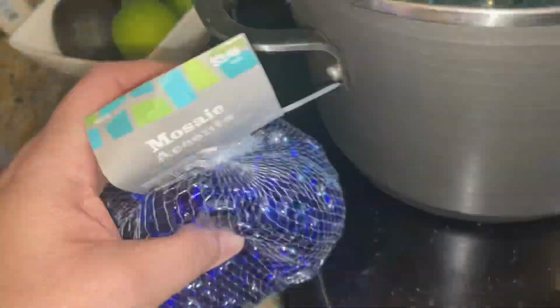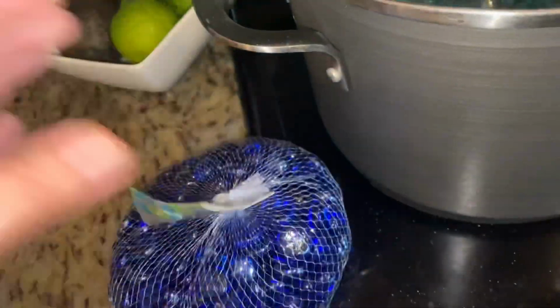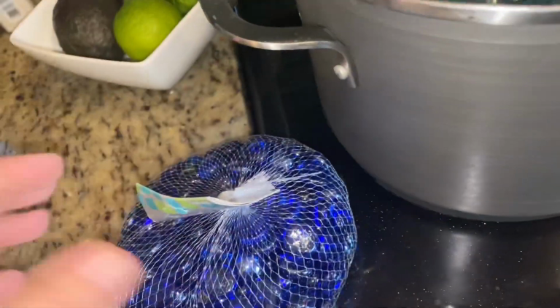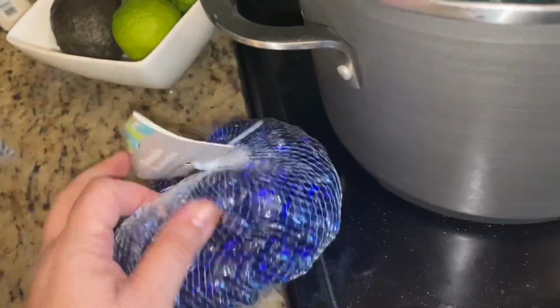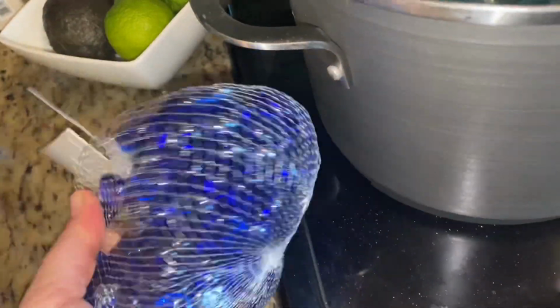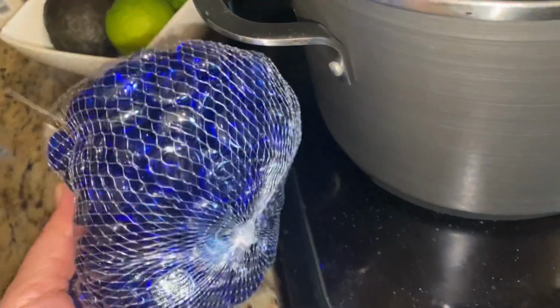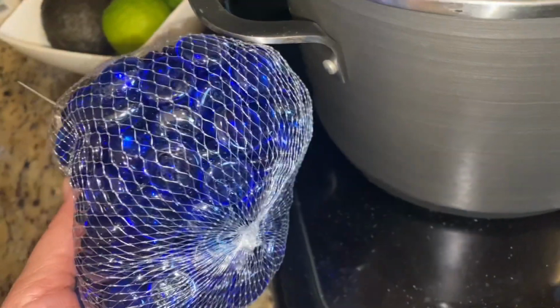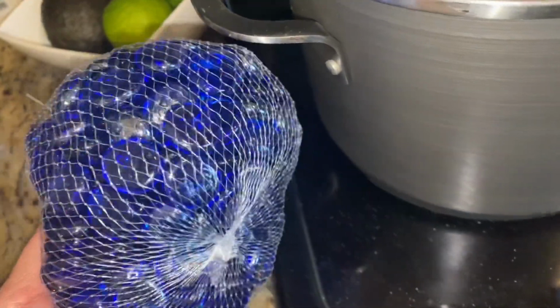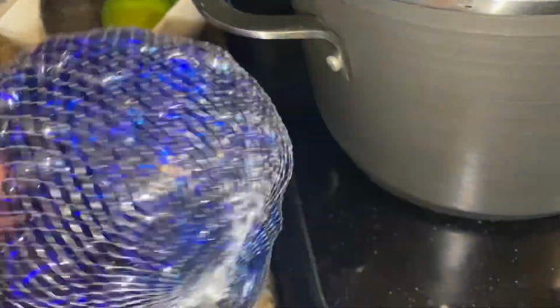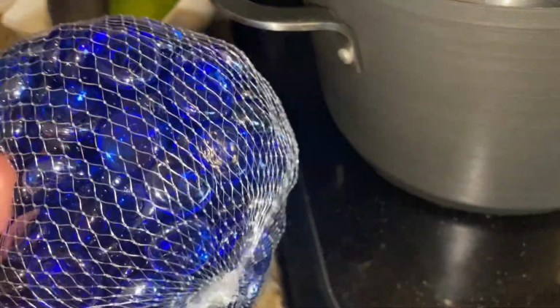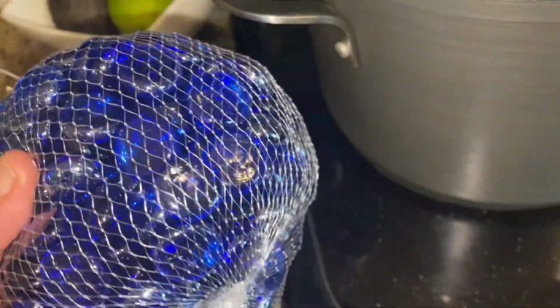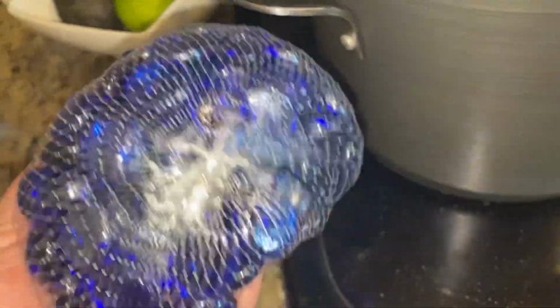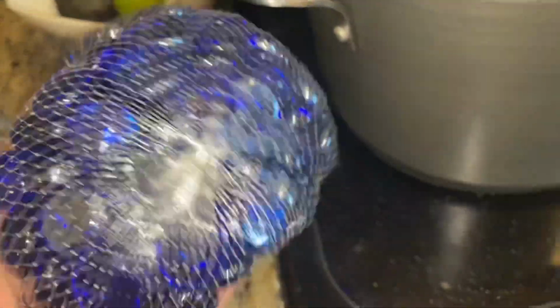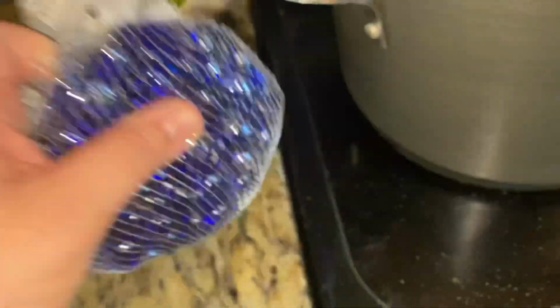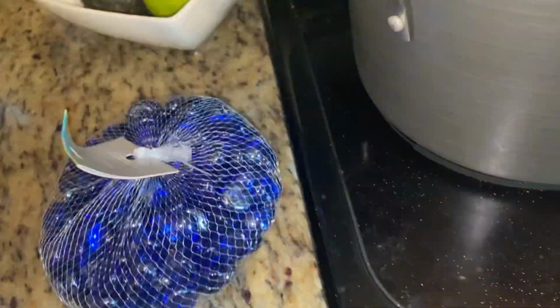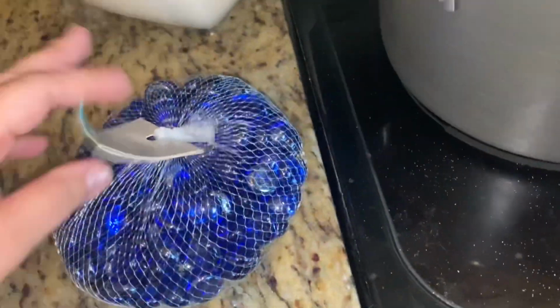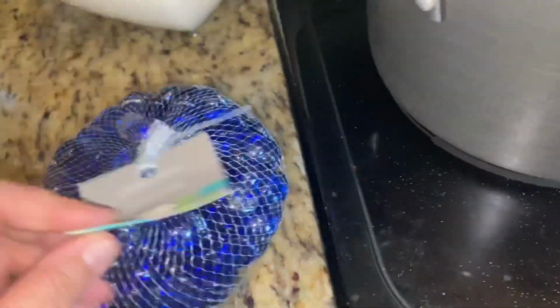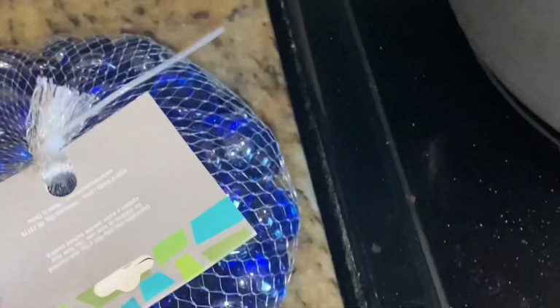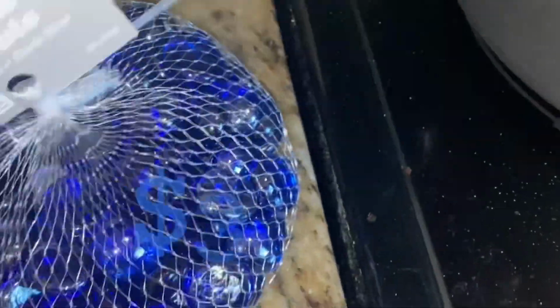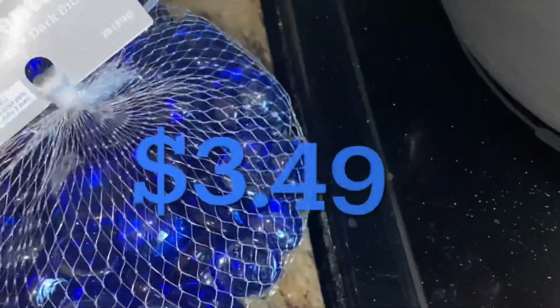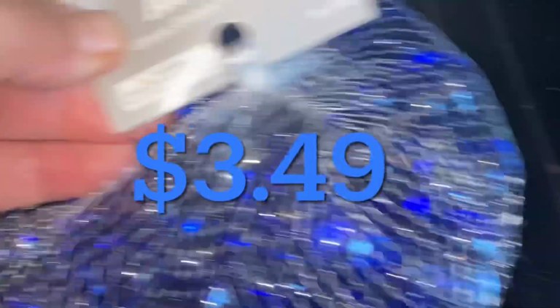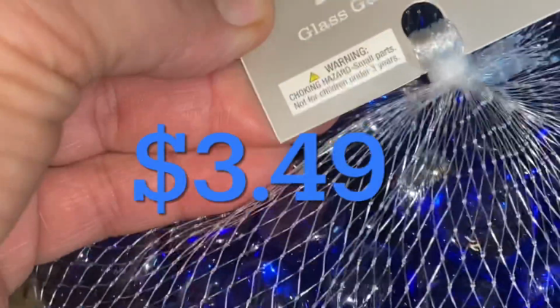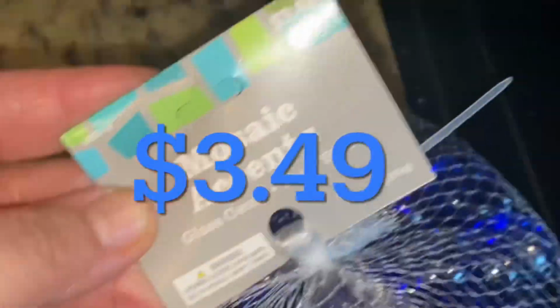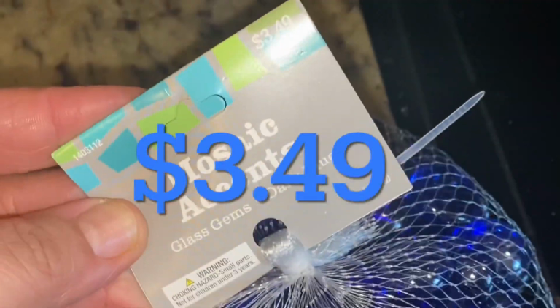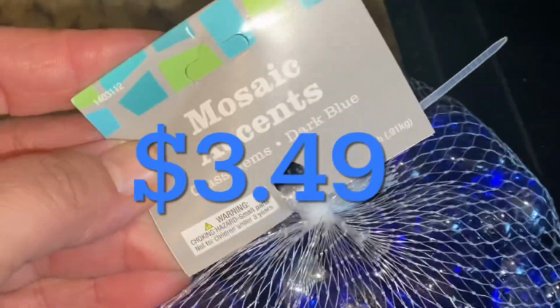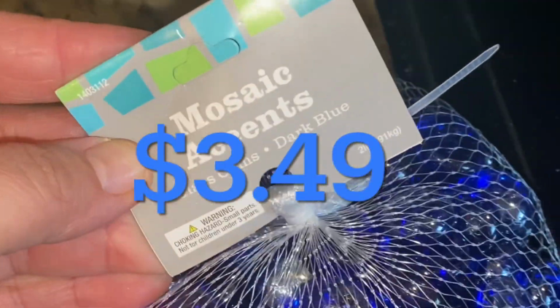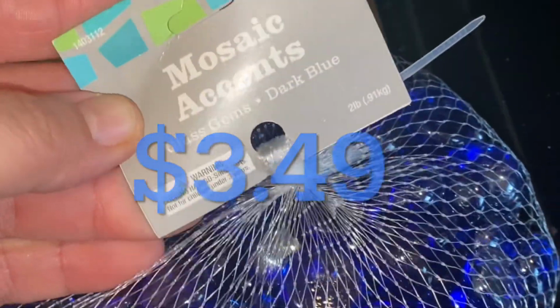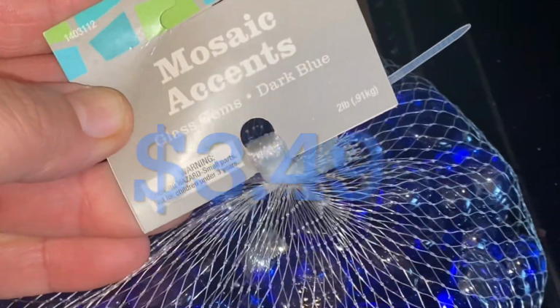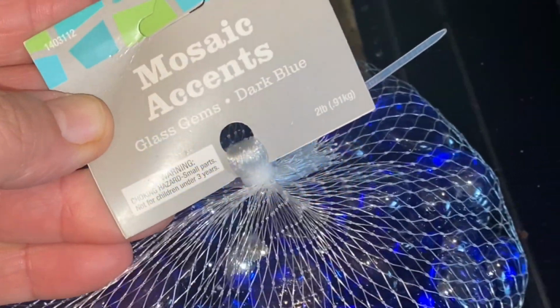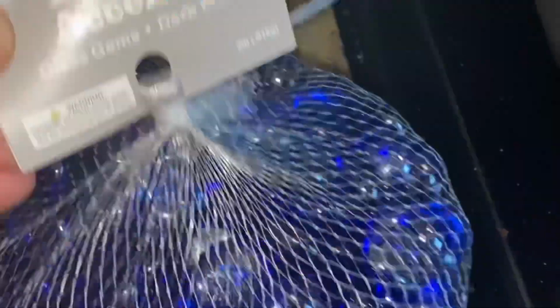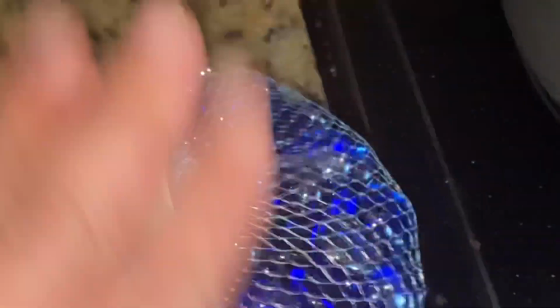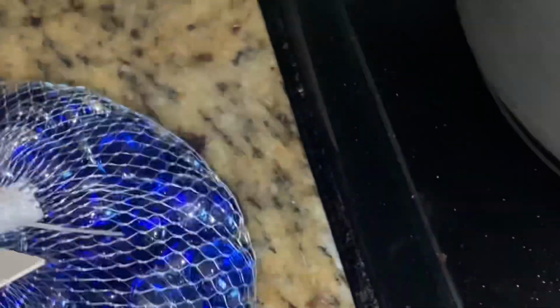I got this at Hobby Lobby — I wanted to try making my own glass crystals. It was only $3.49, so not bad. I watched a video that showed me I could put it on the stove without water and heat it up for about 30 minutes or so.